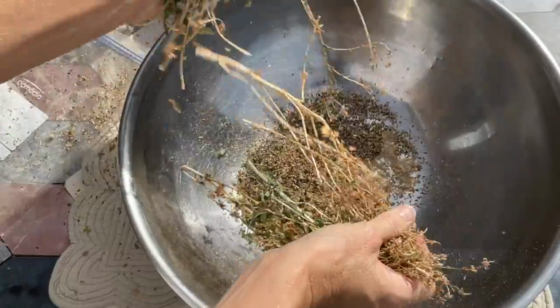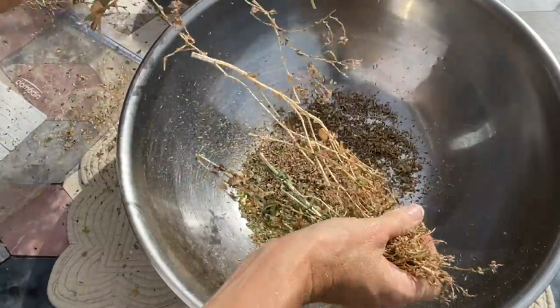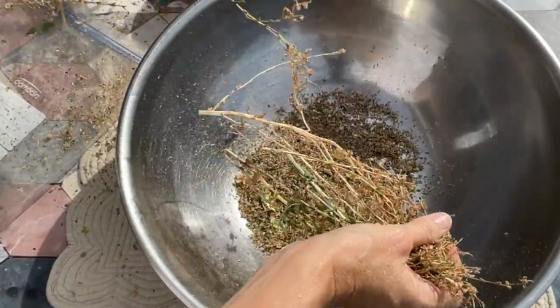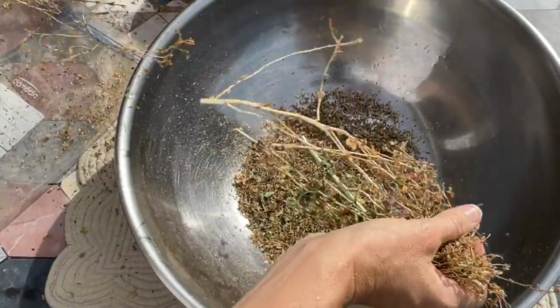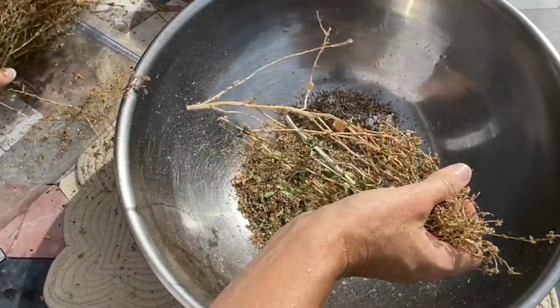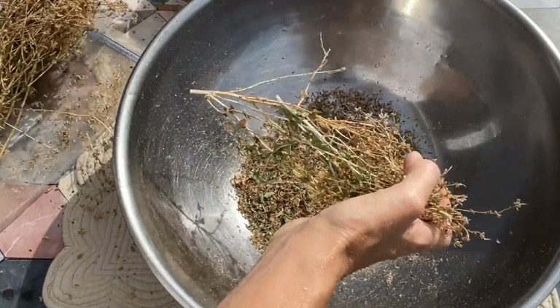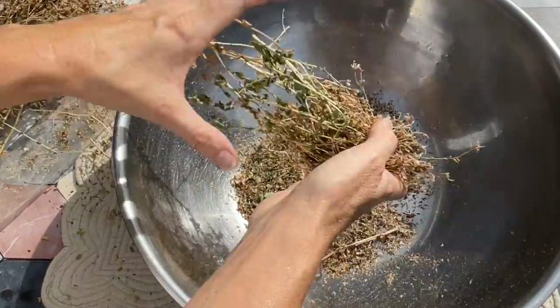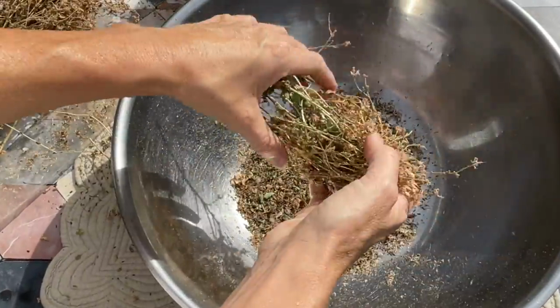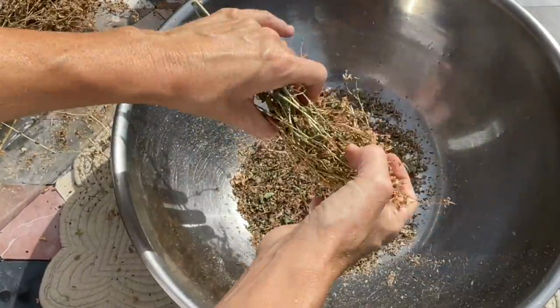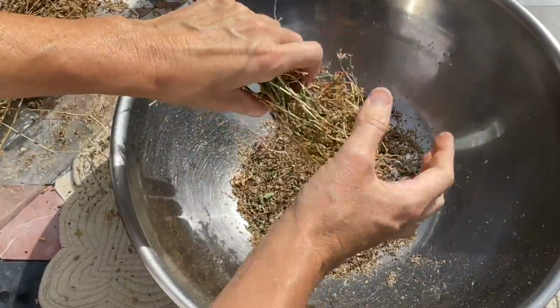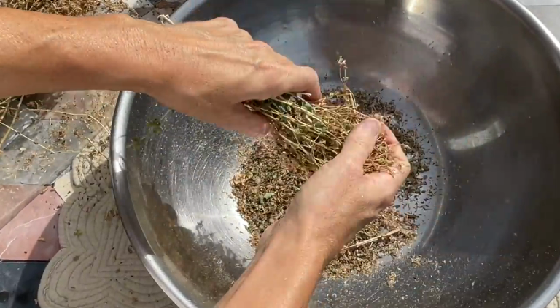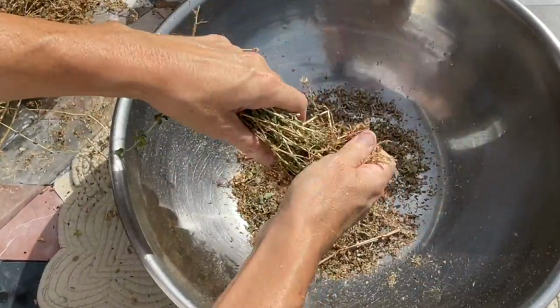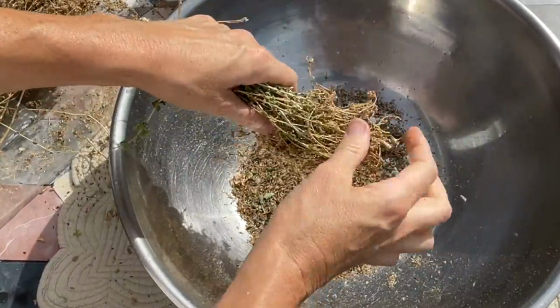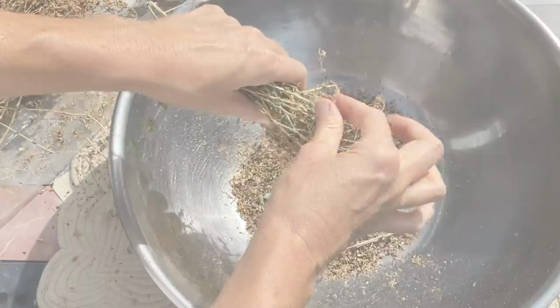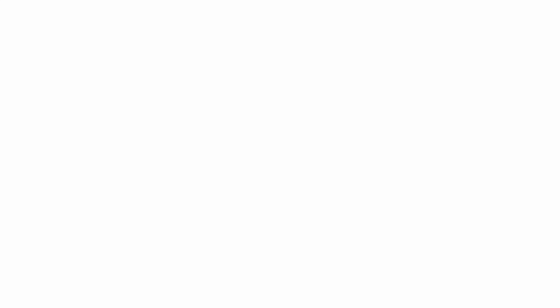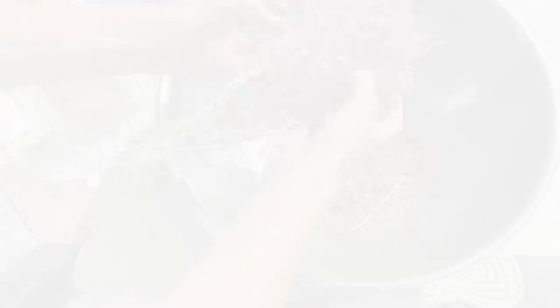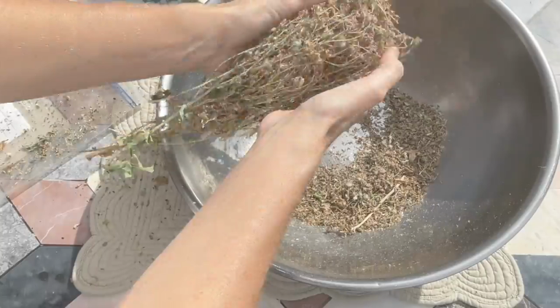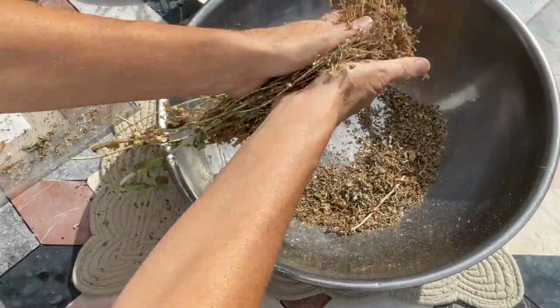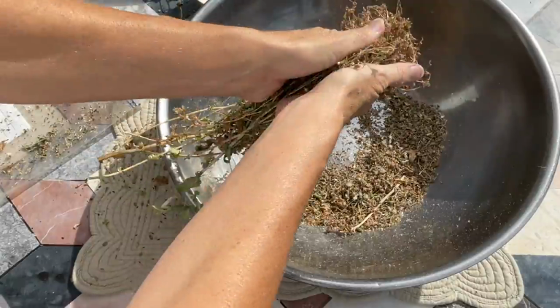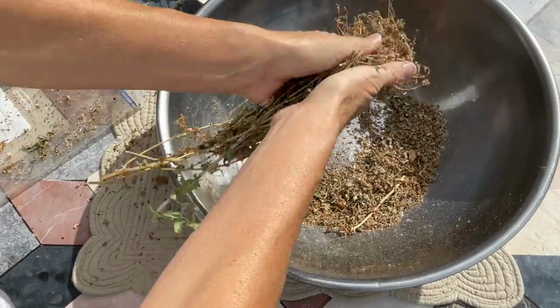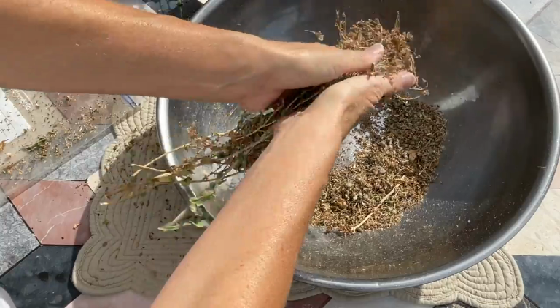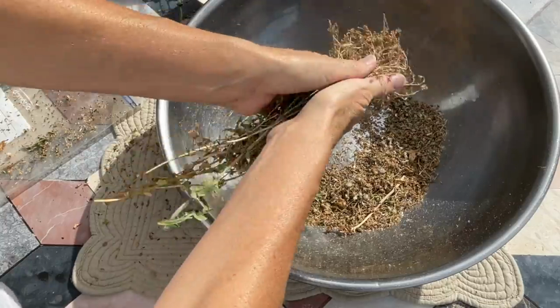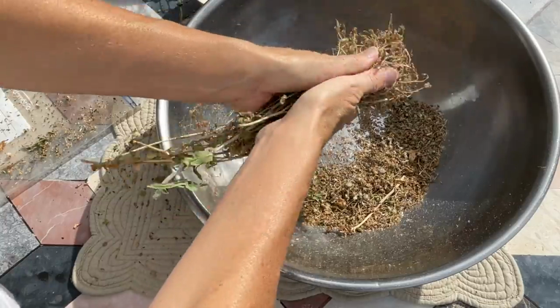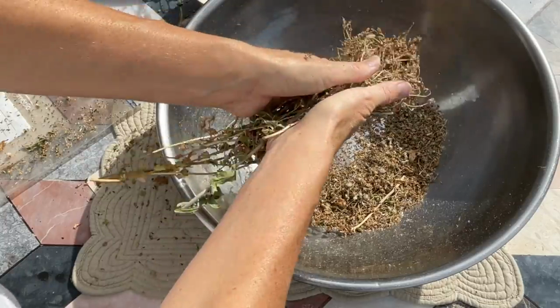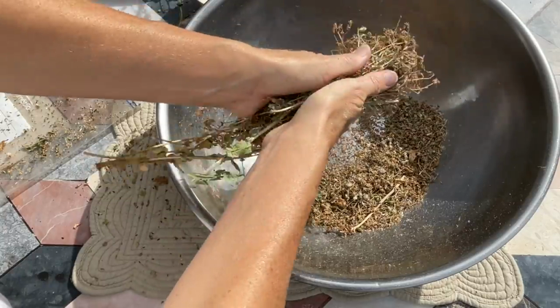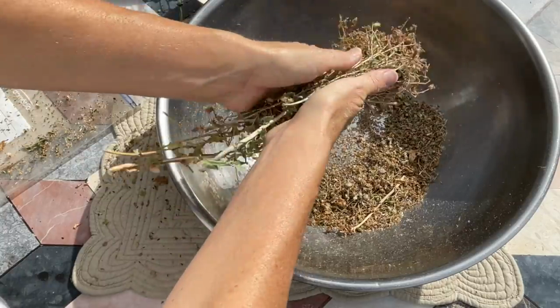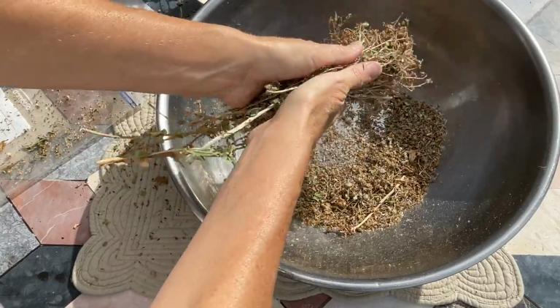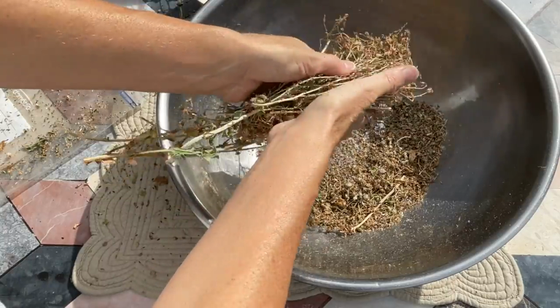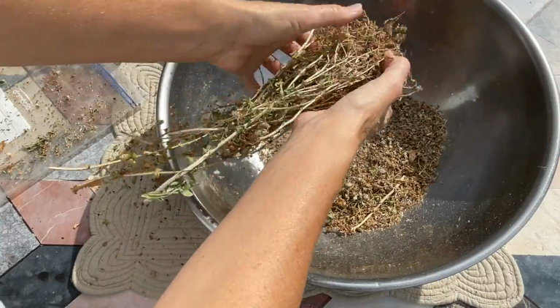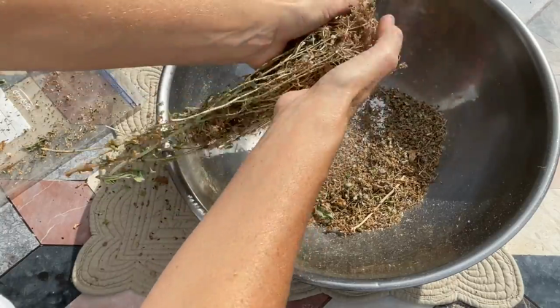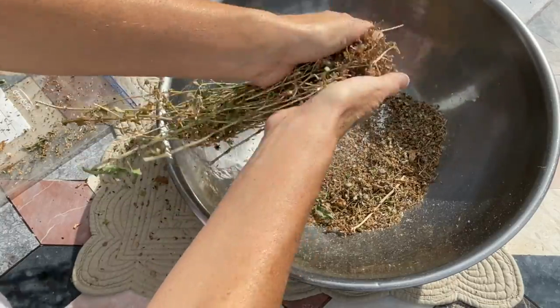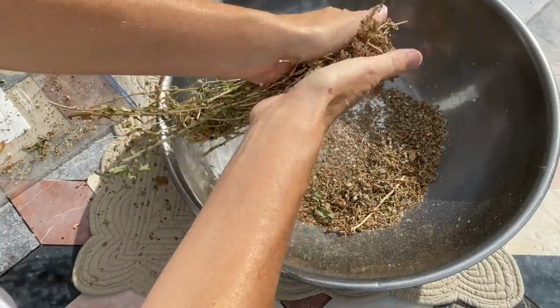Before I go on and tell you what method I use — if this video has been helpful so far, would you please hit the like button so that YouTube will know that this is a good video for gardeners looking to save seeds. For me, I take the dried plants and I roll them in my hands like this.